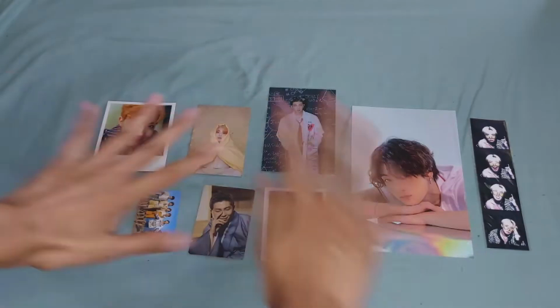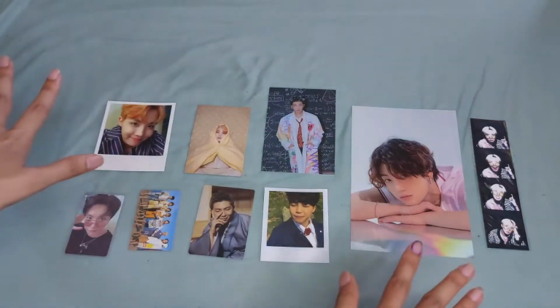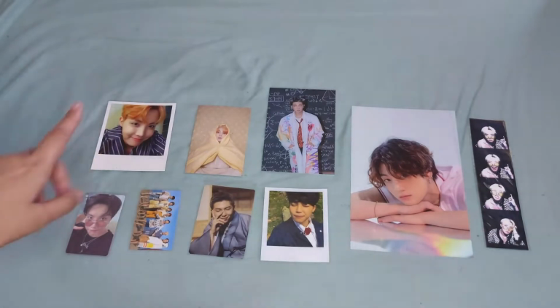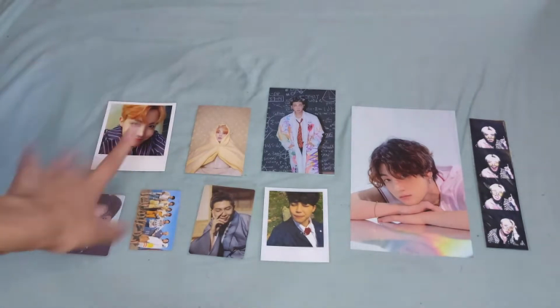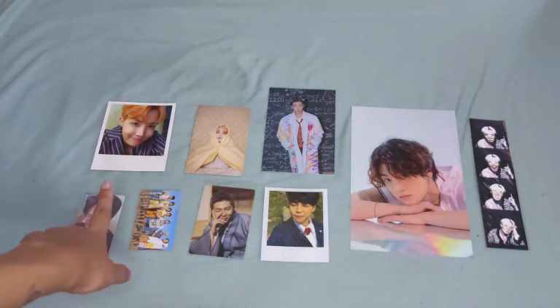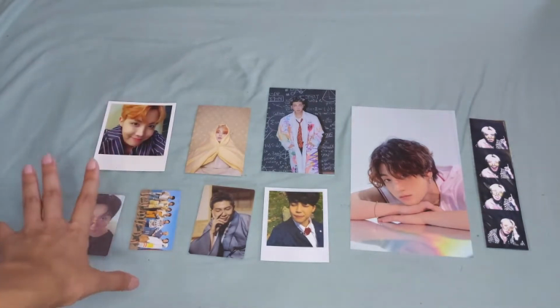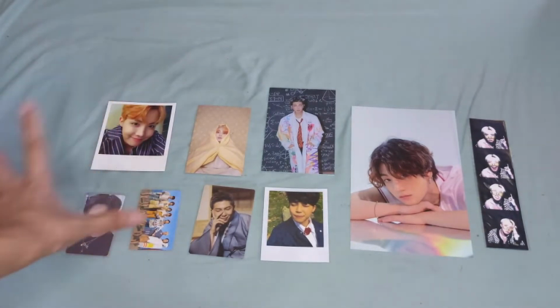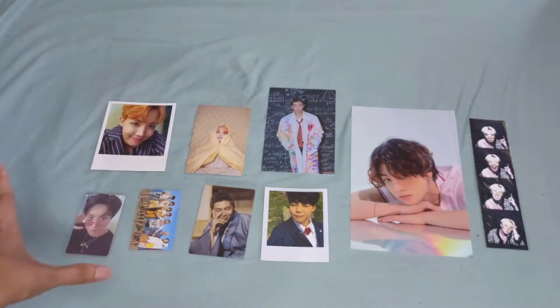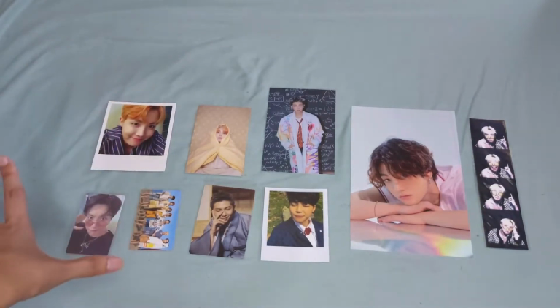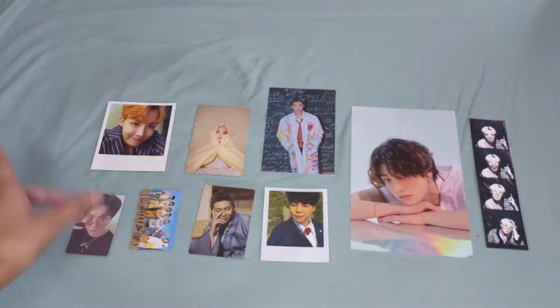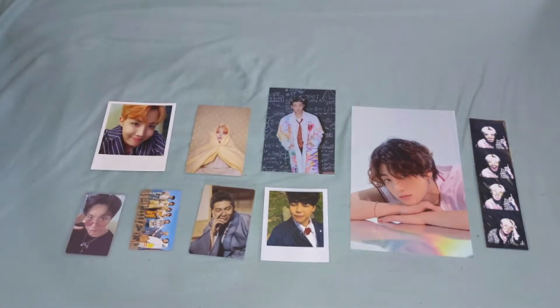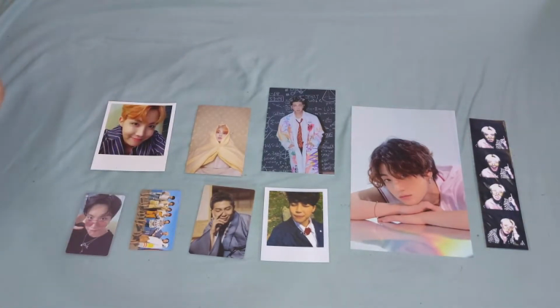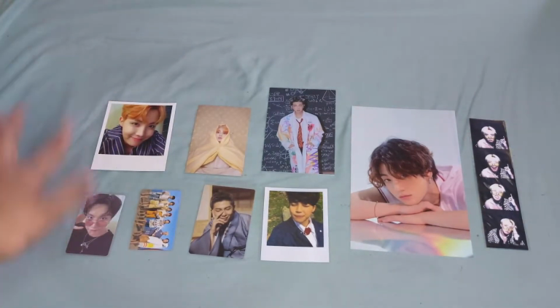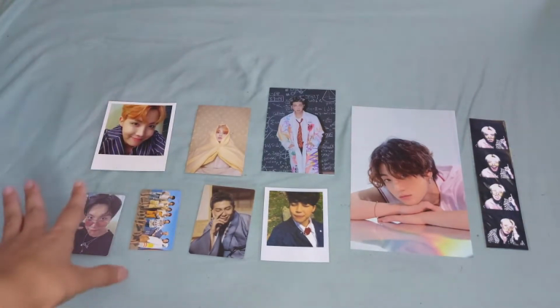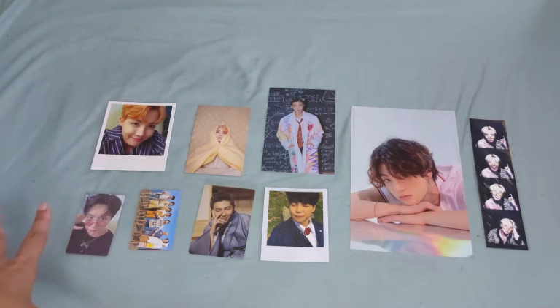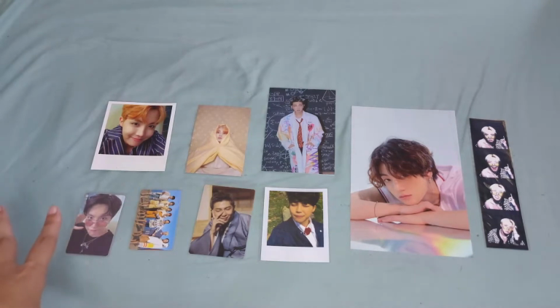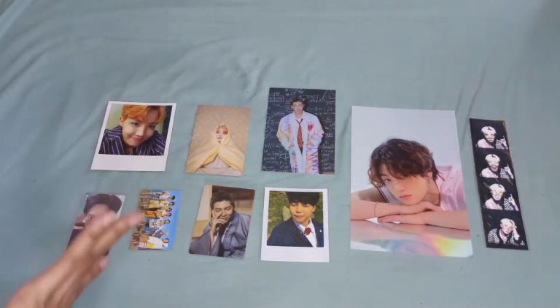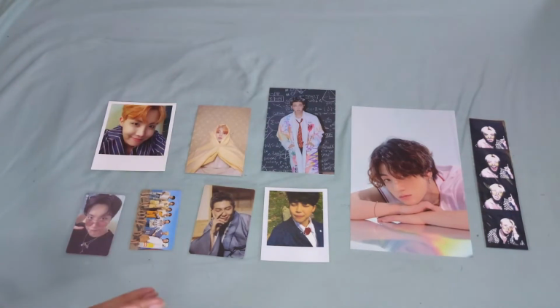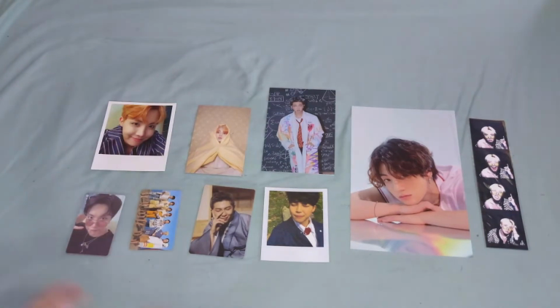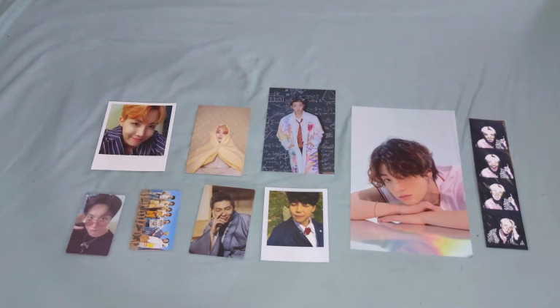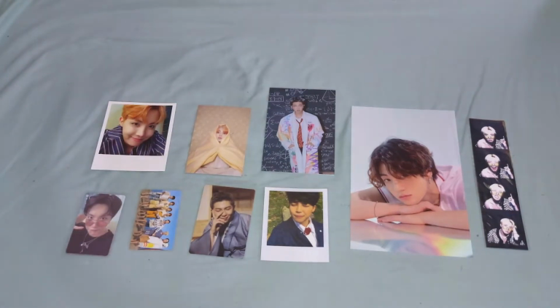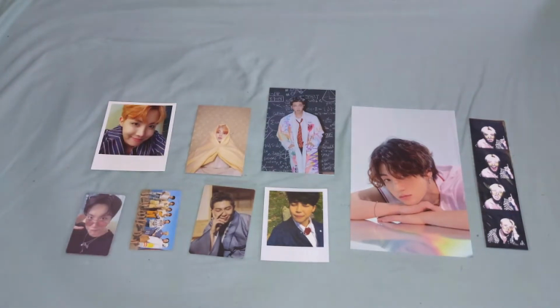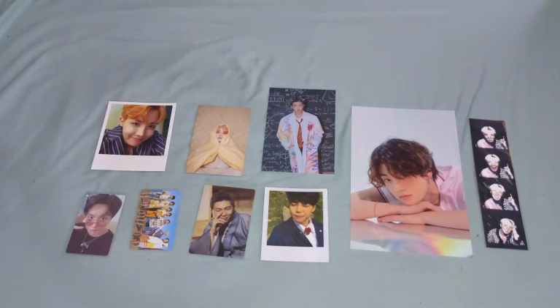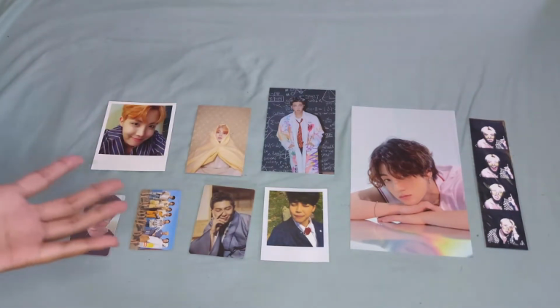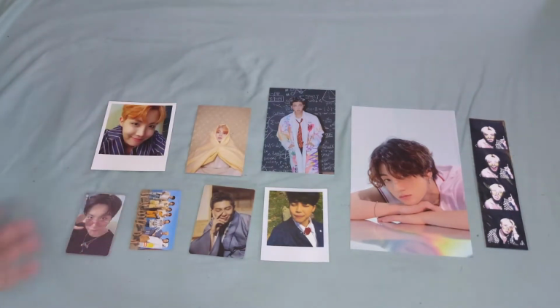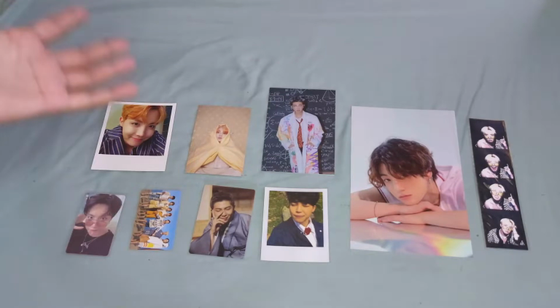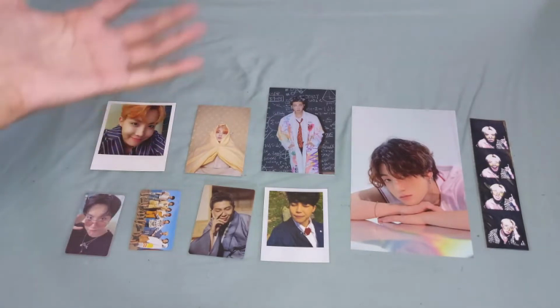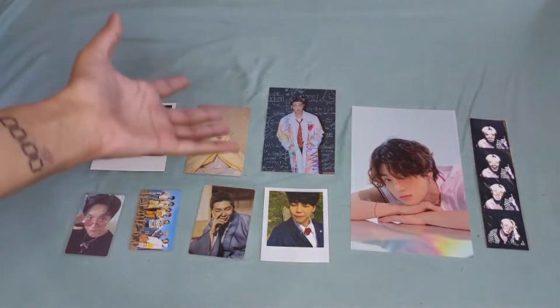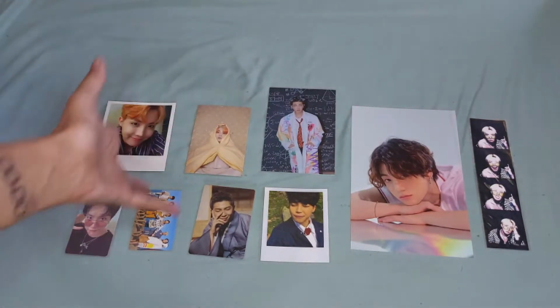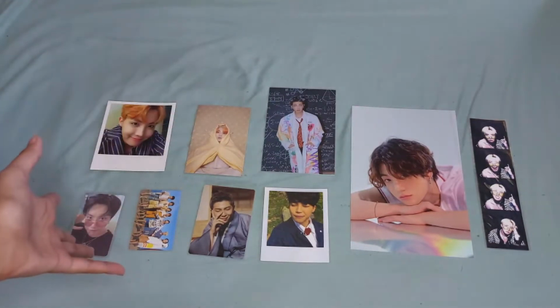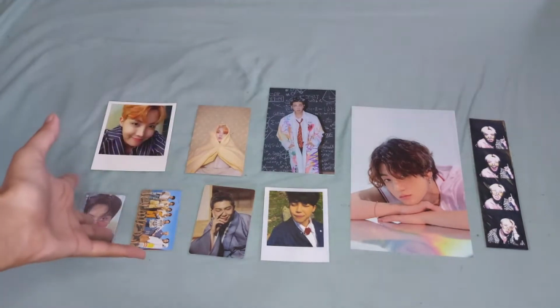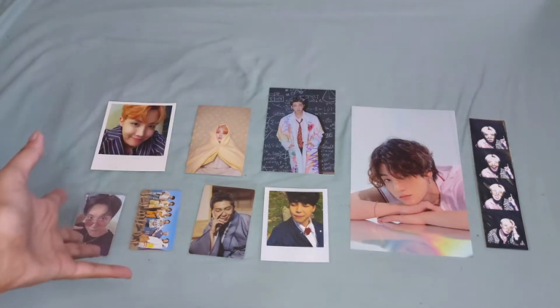Hello everyone! For today's video, I will be sharing the supplies I use for my photocard collection. But before I proceed, I will also be showing the different sizes of the photocards and the other inclusions.